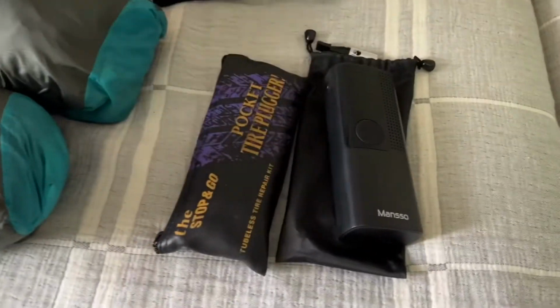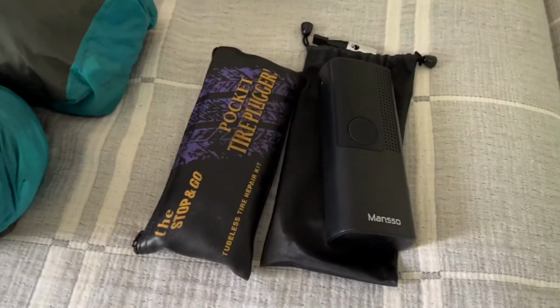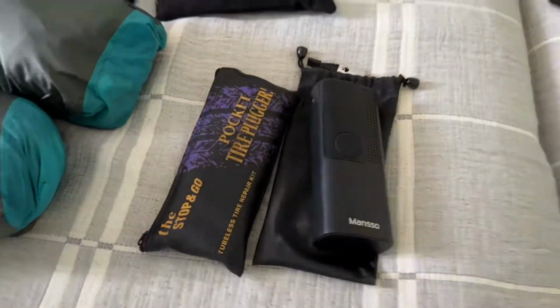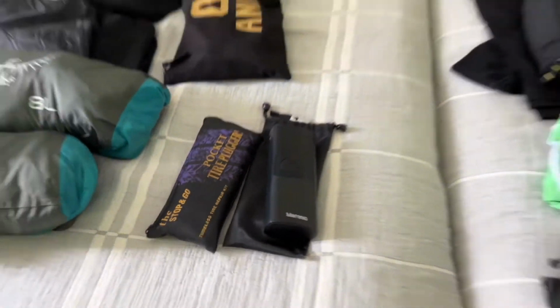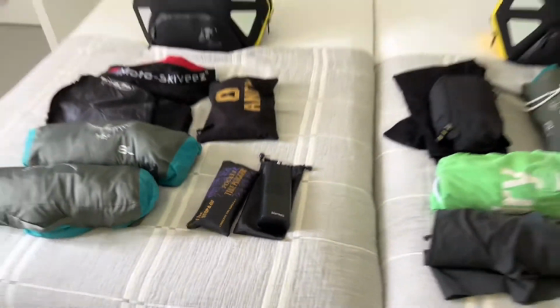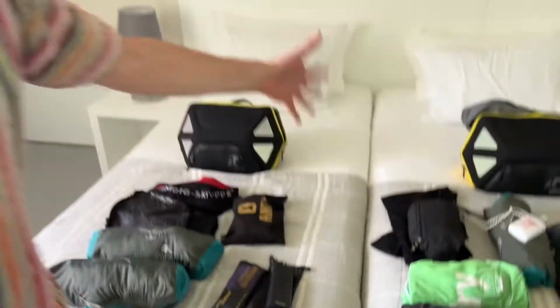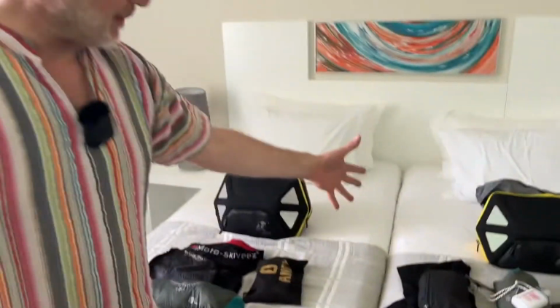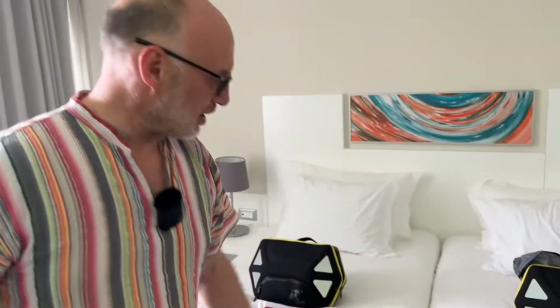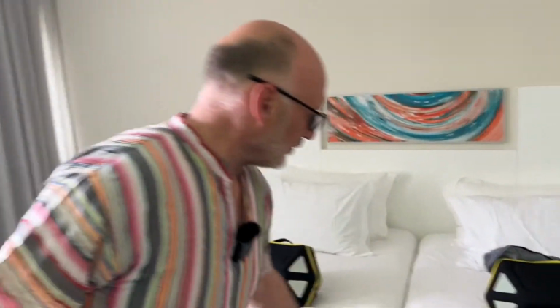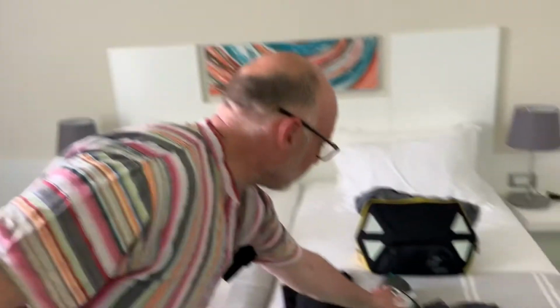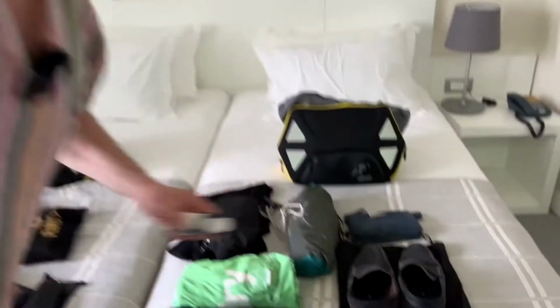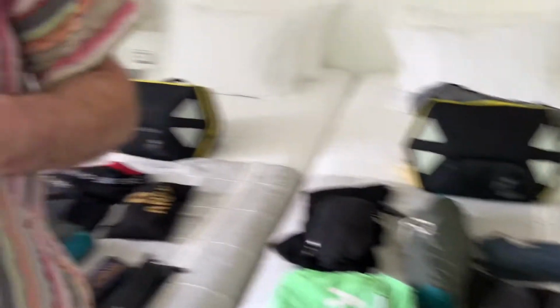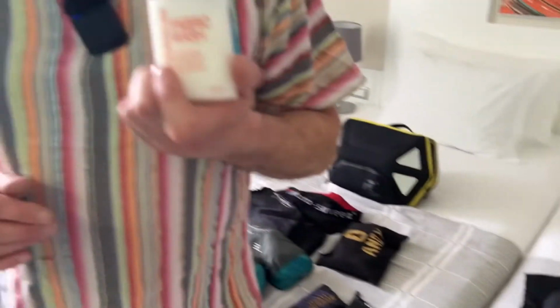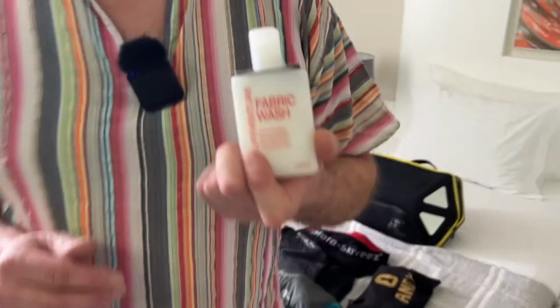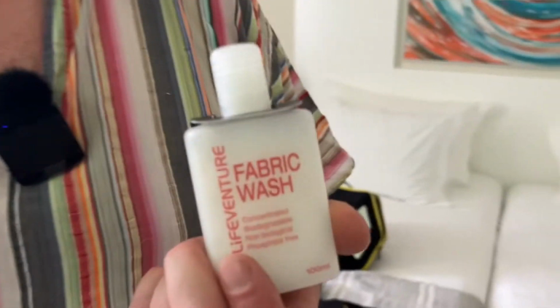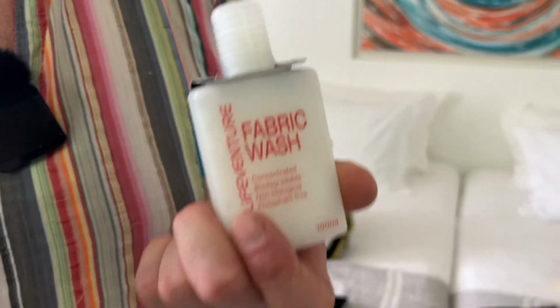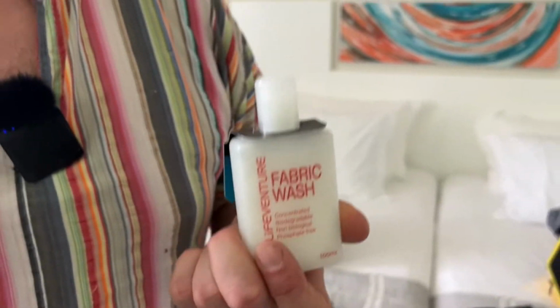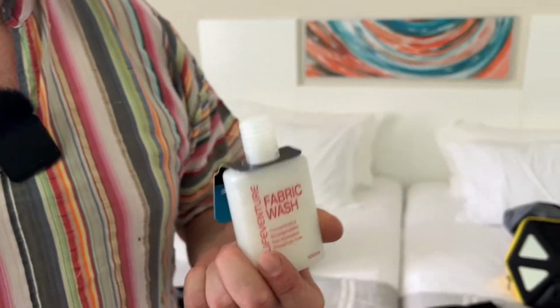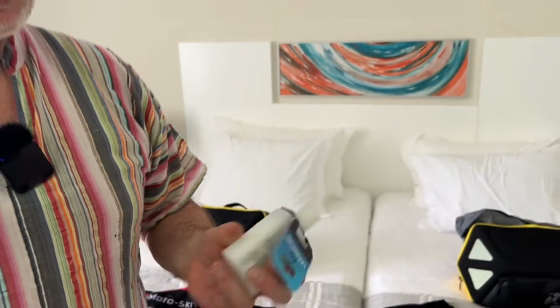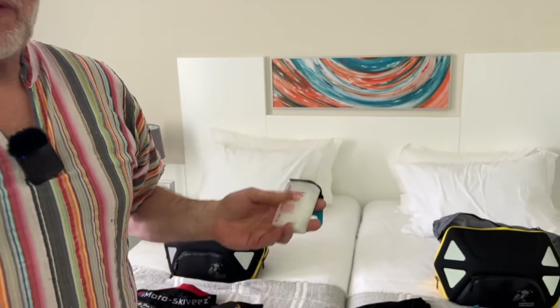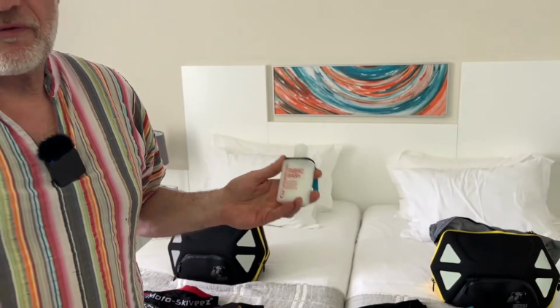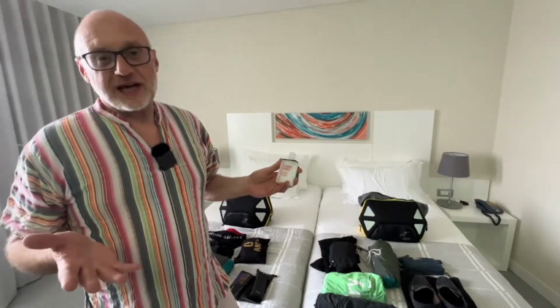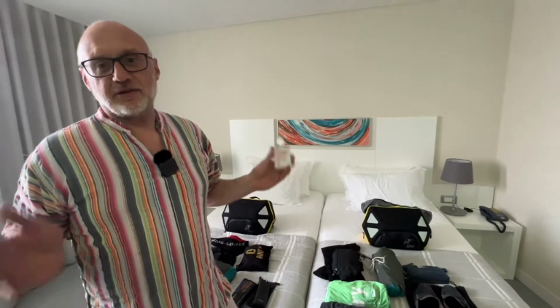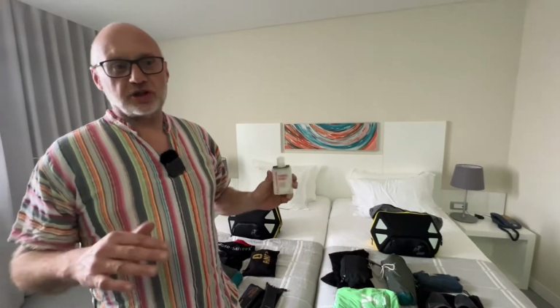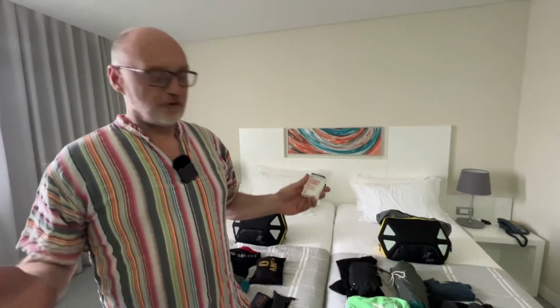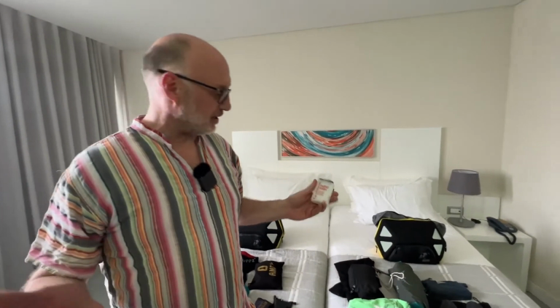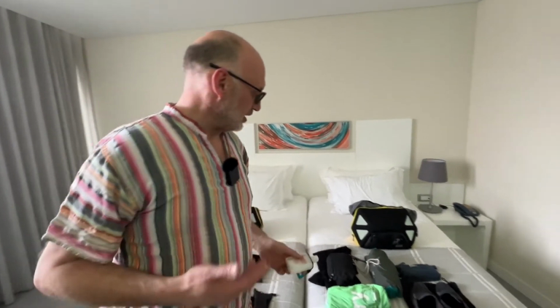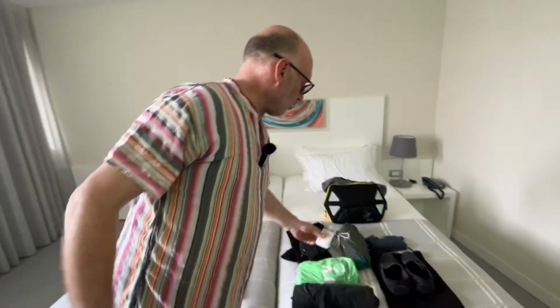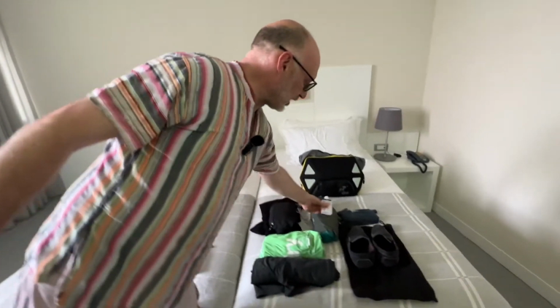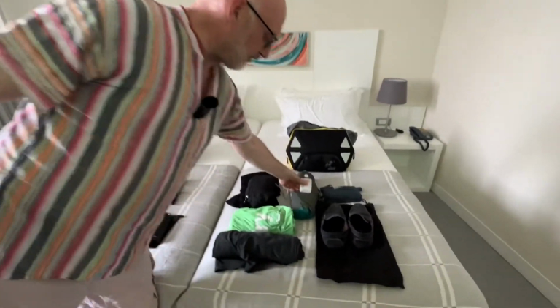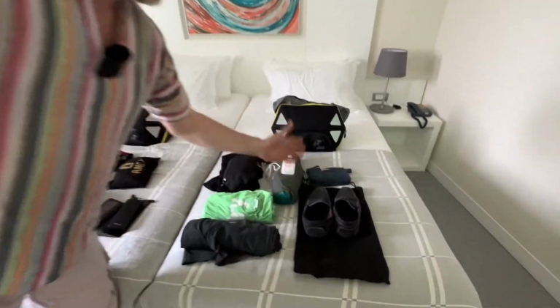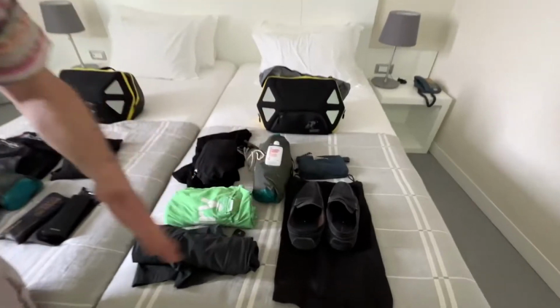Those are brilliant. And then the other bag — the secret weapon — is your fabric wash. I'd take enough kit for four days, wash after four days. So all technical fabric.